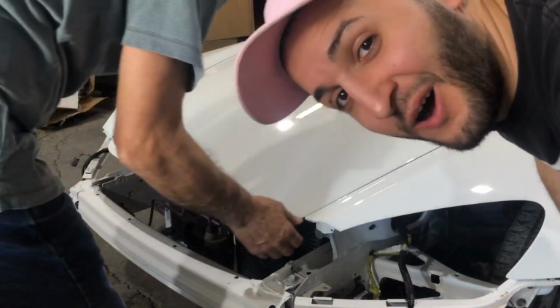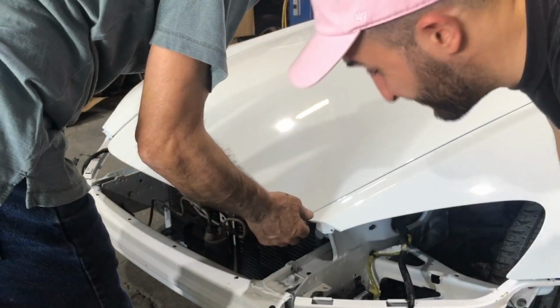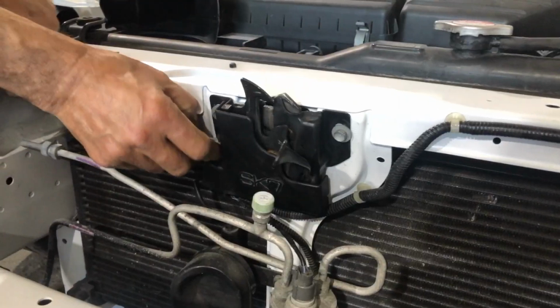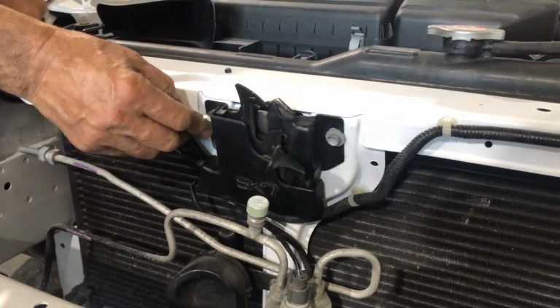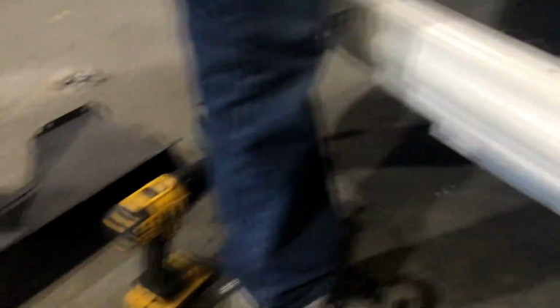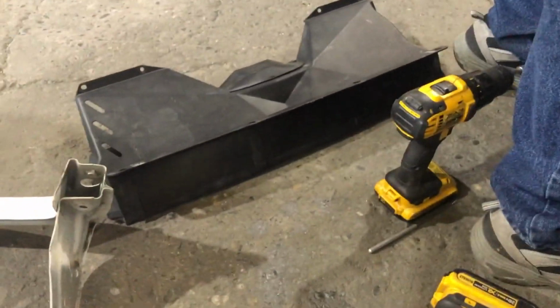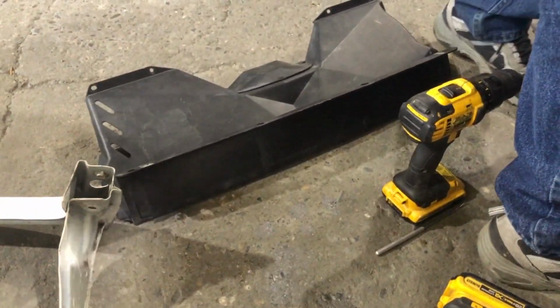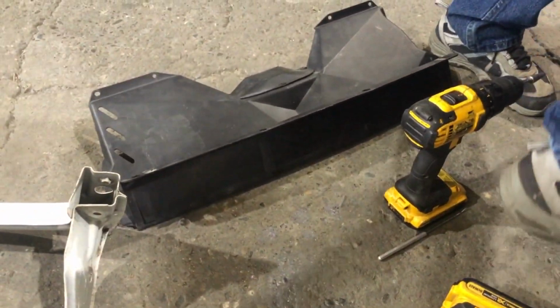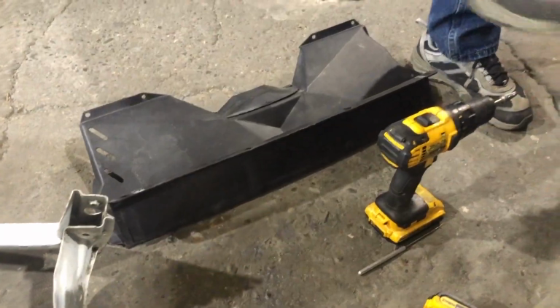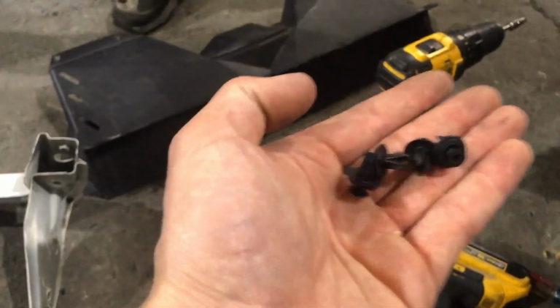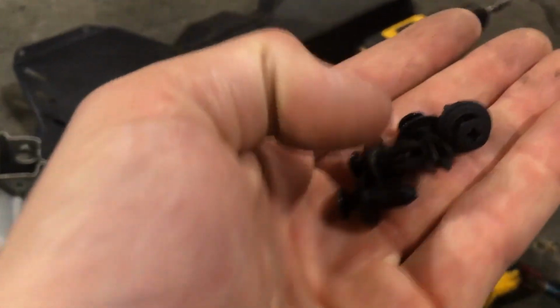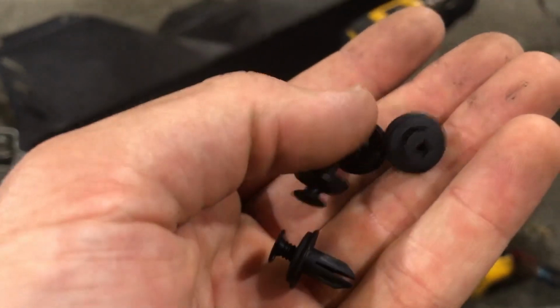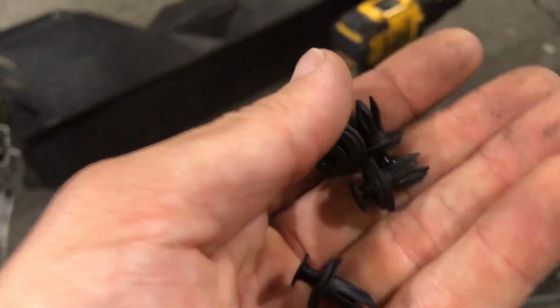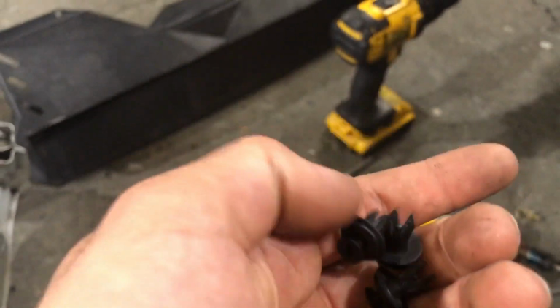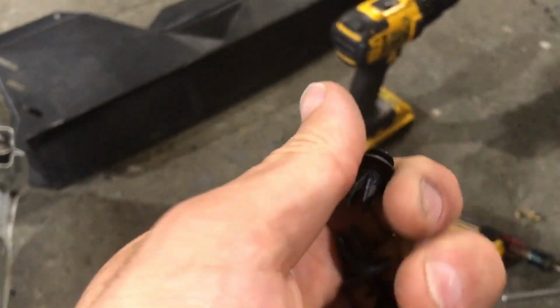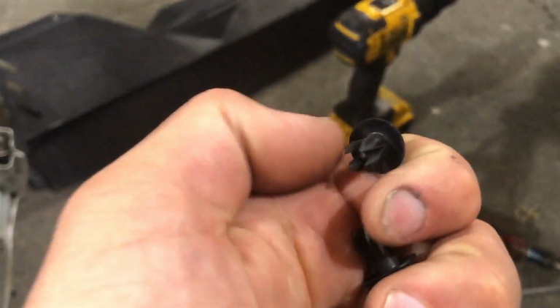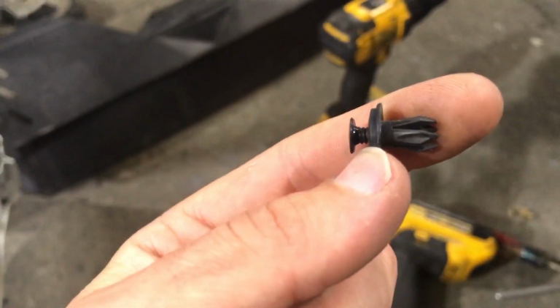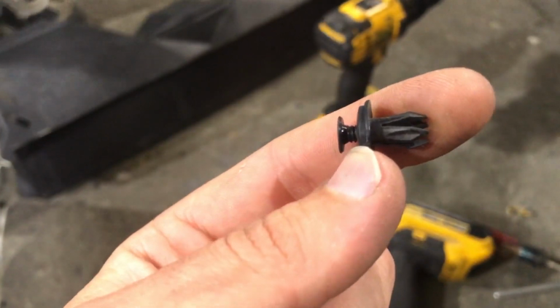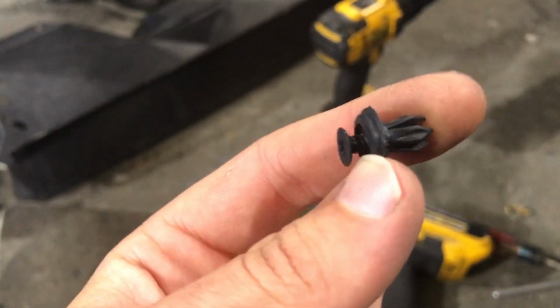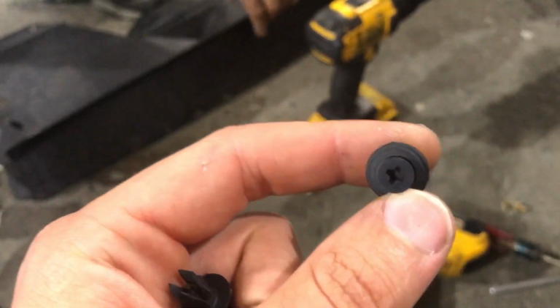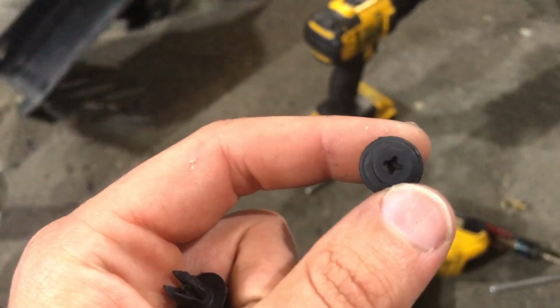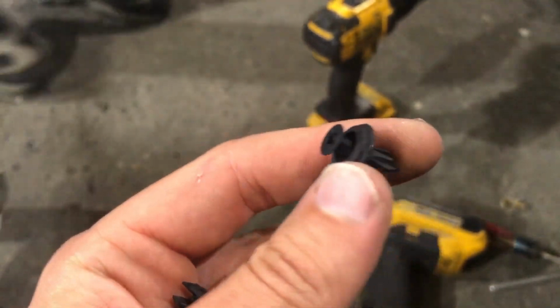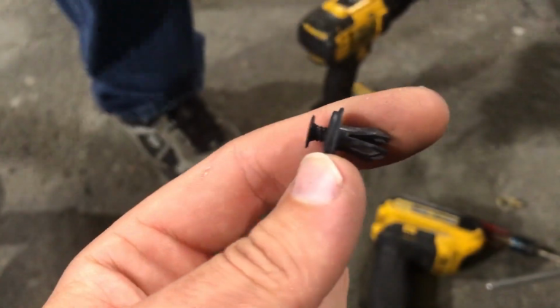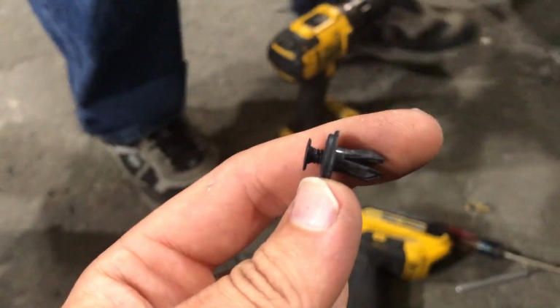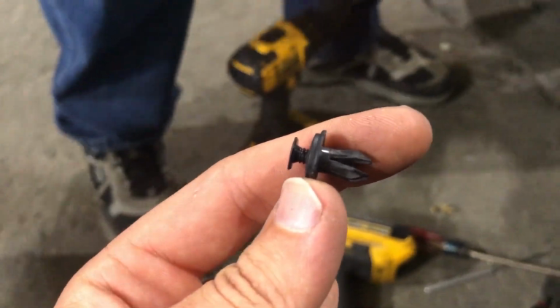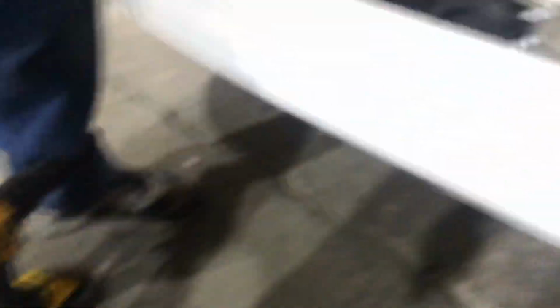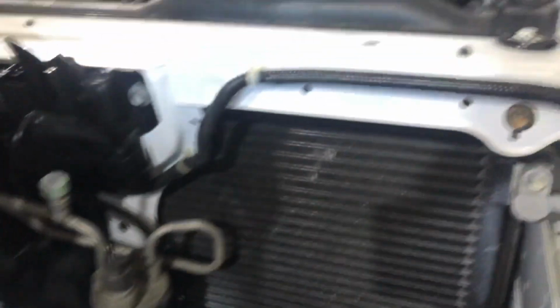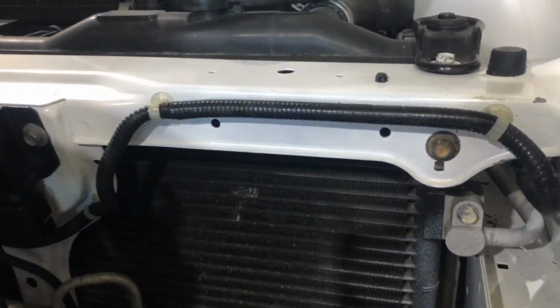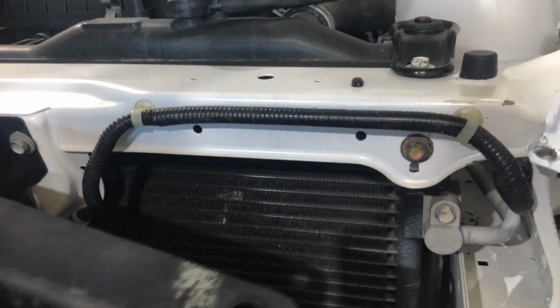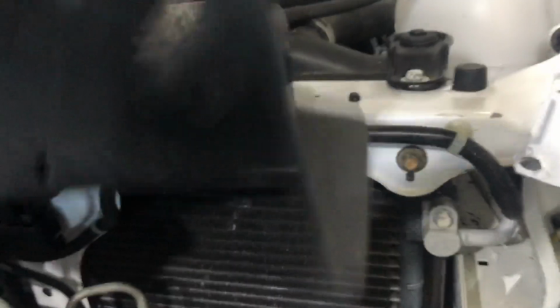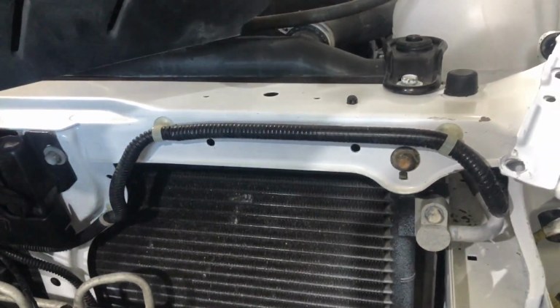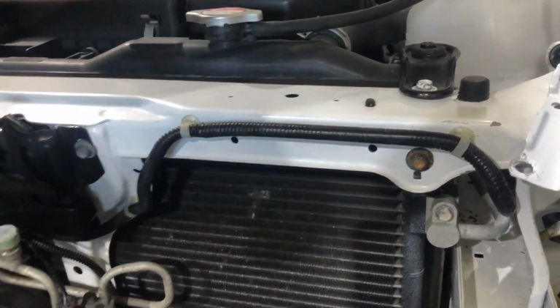Awesome — final tightening done. We're gonna go ahead and pop that plastic piece on. It uses these clip-style fasteners — it's a clip with a Phillips head, so as you tighten it, it expands and locks into the top part of the radiator support right there.